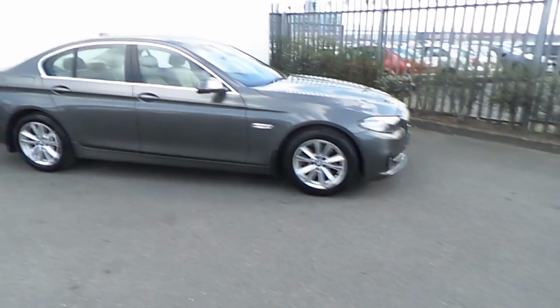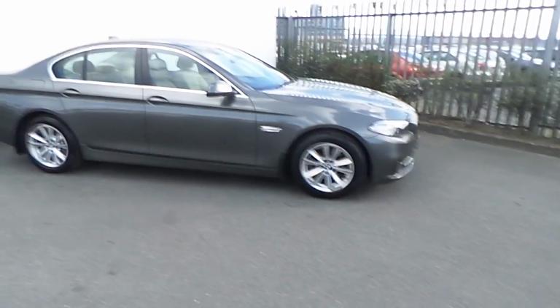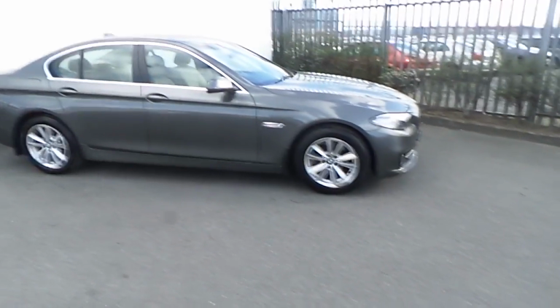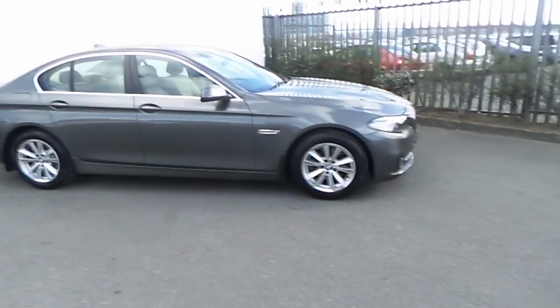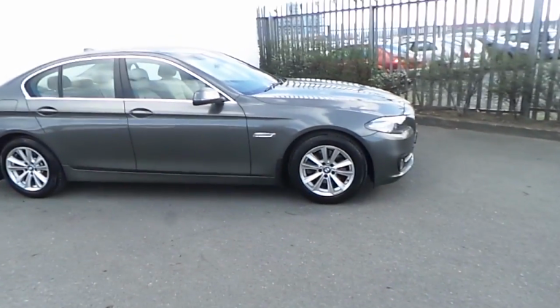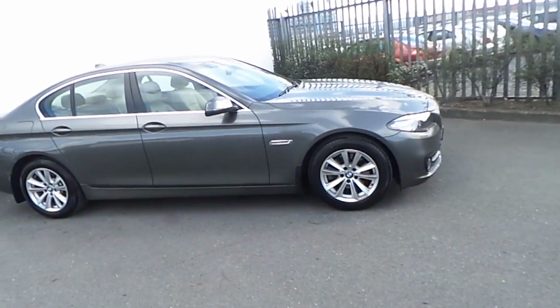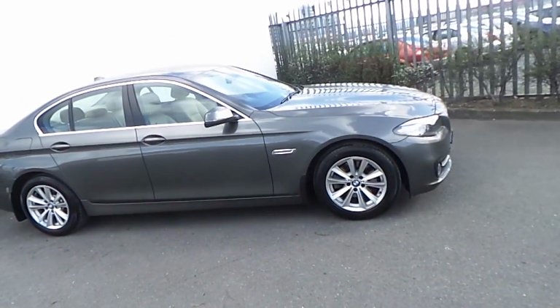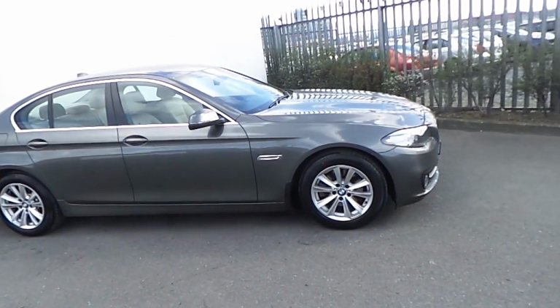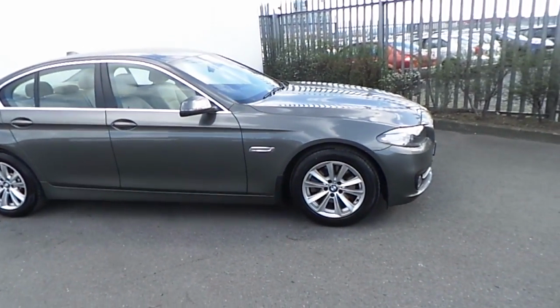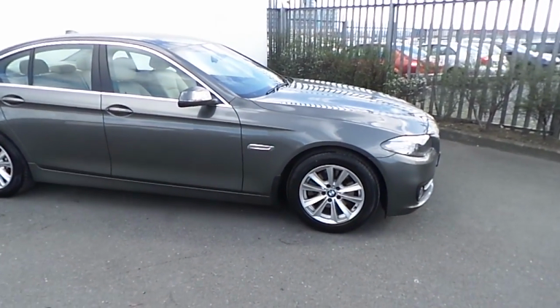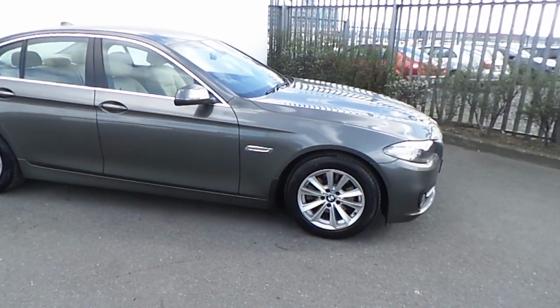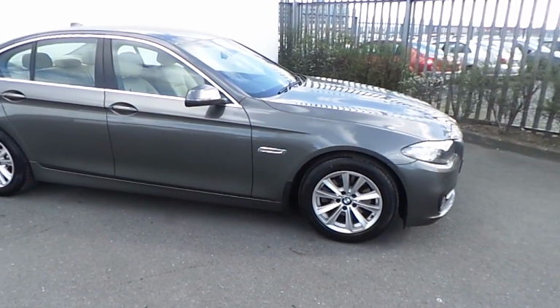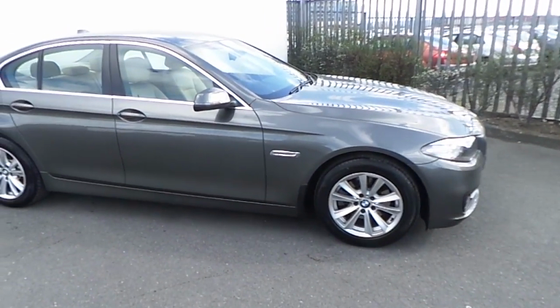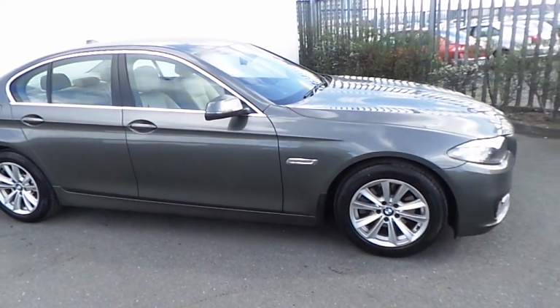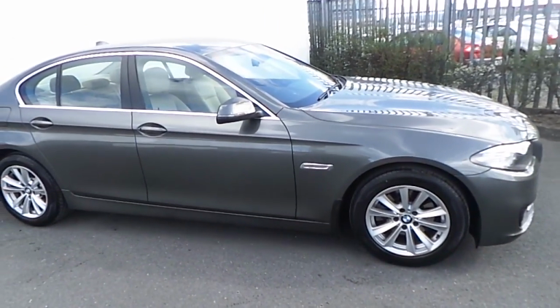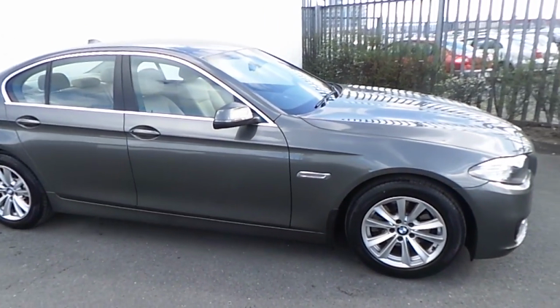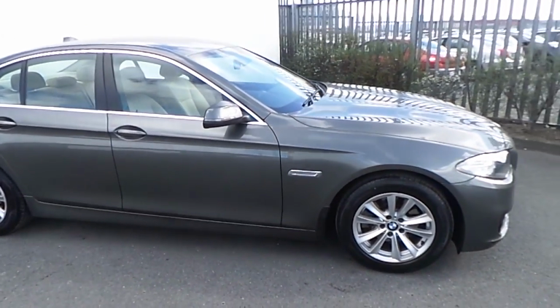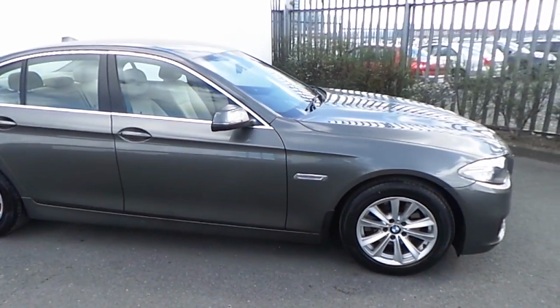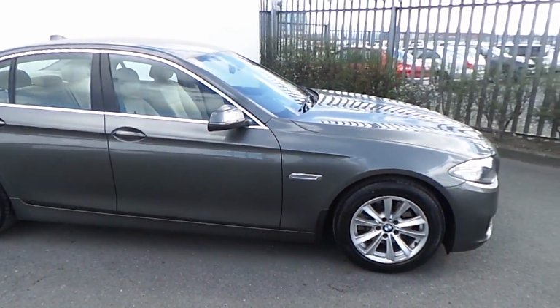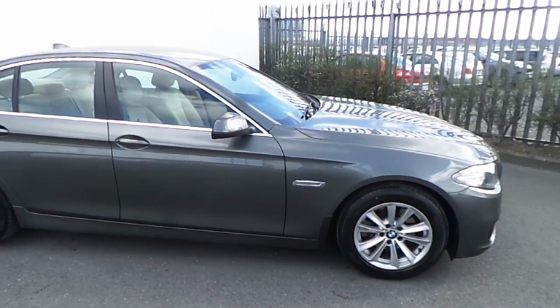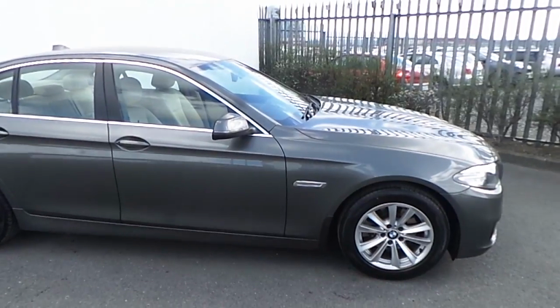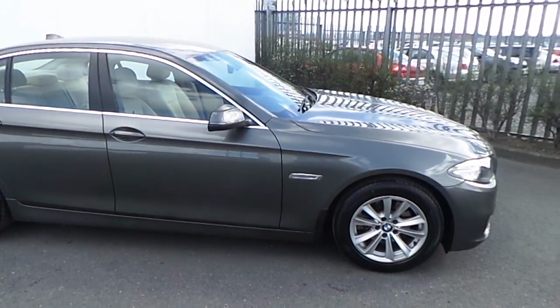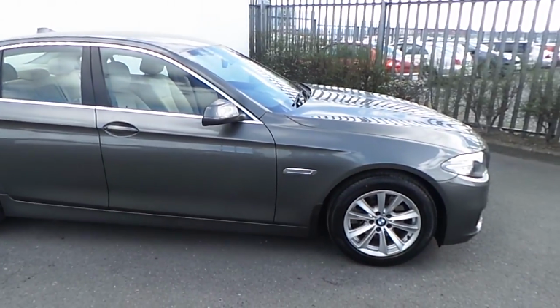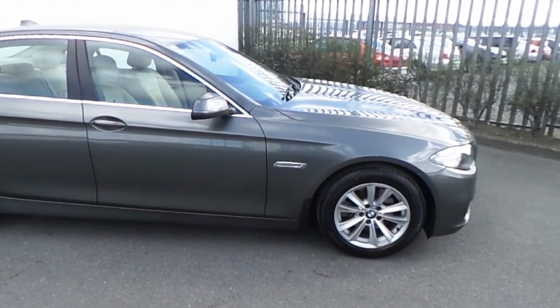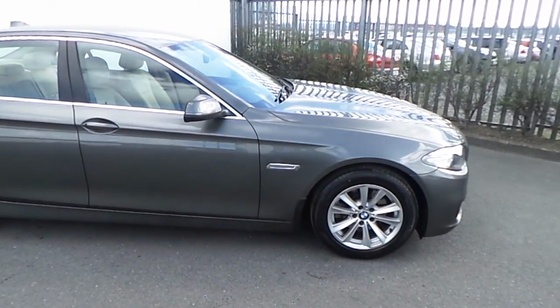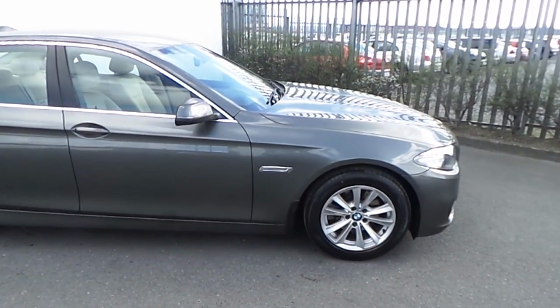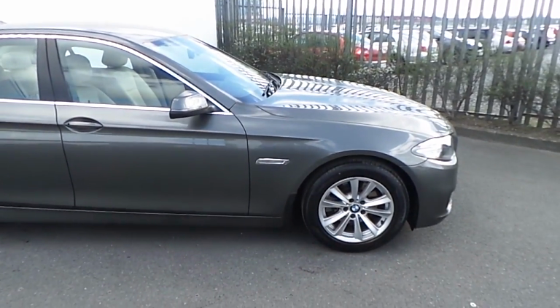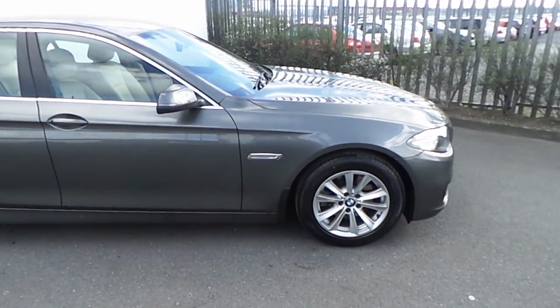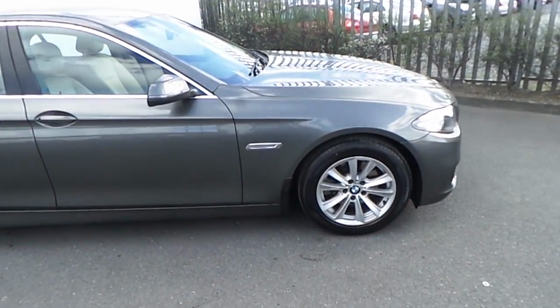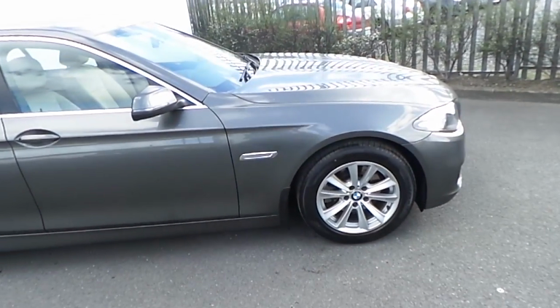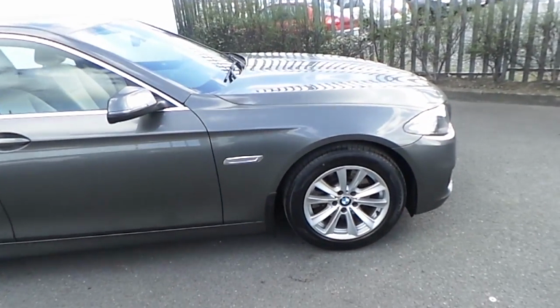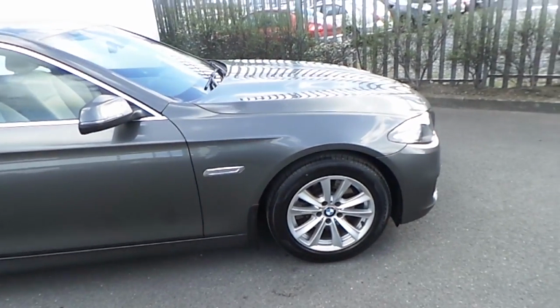Hi, this is Simon from Joe Duffy BMW and today I'm going to give you a quick run-through of this BMW 520D SE Saloon presented in Callisto Grey.